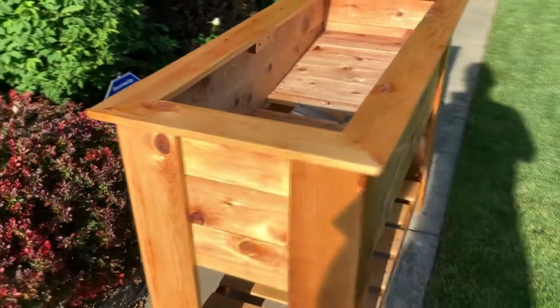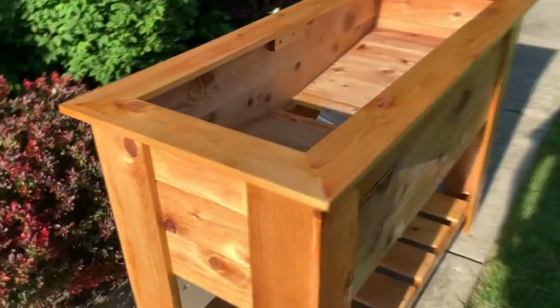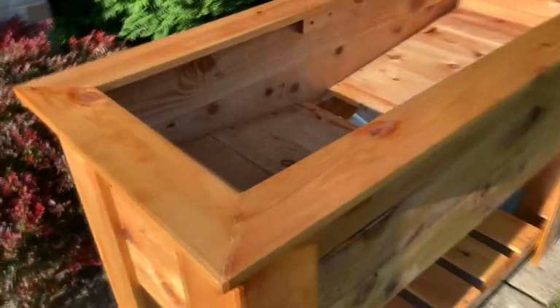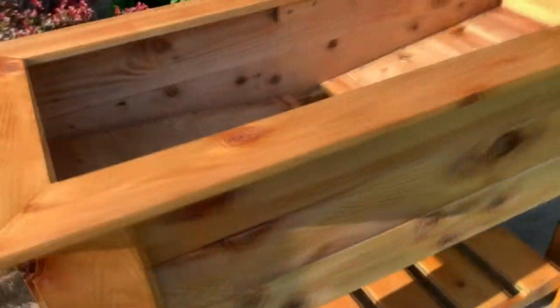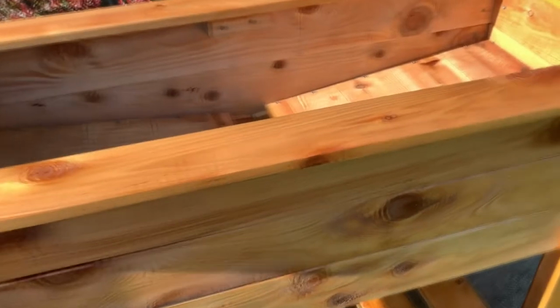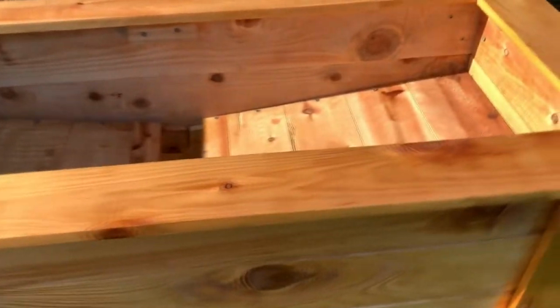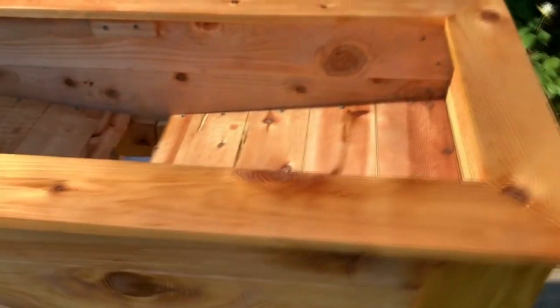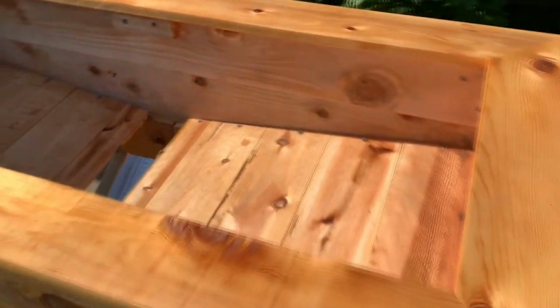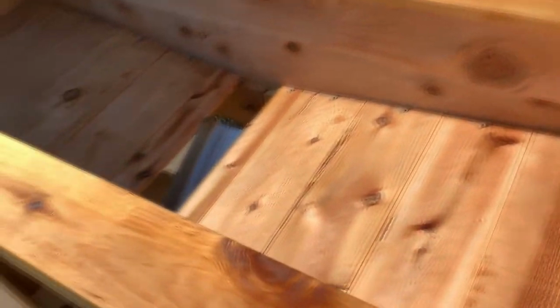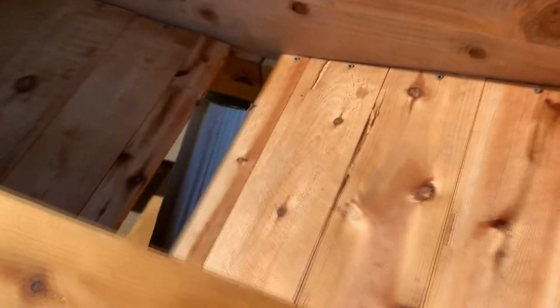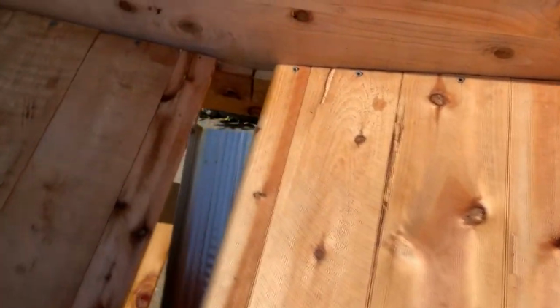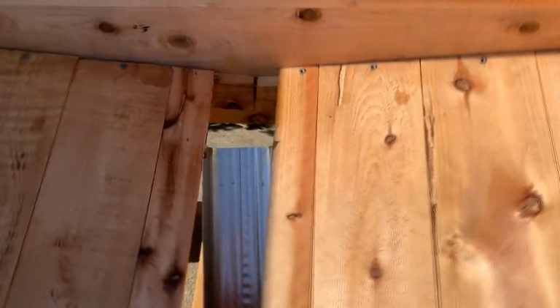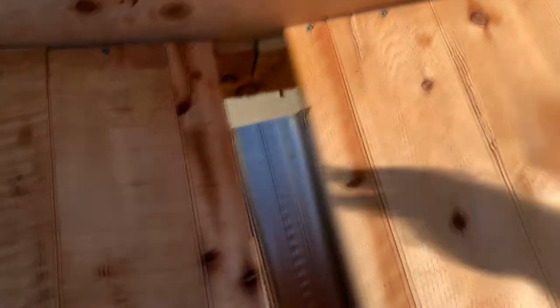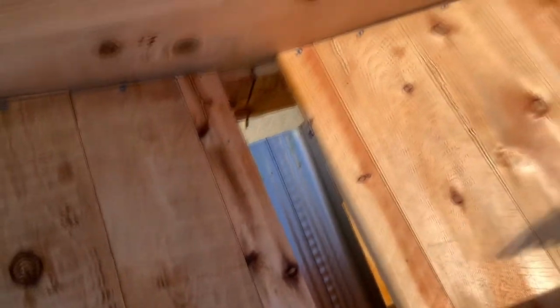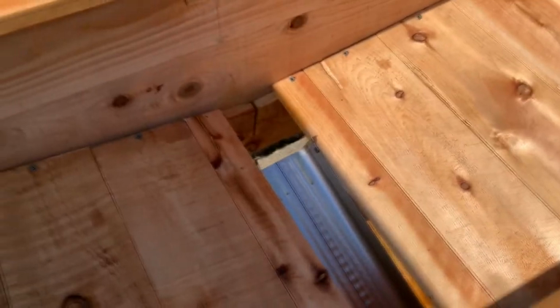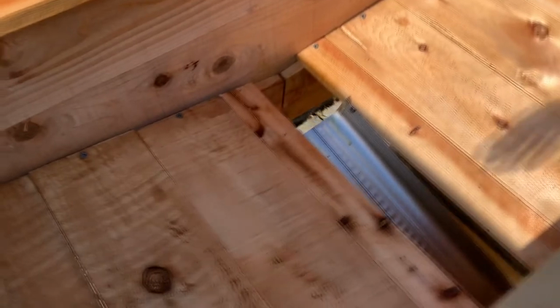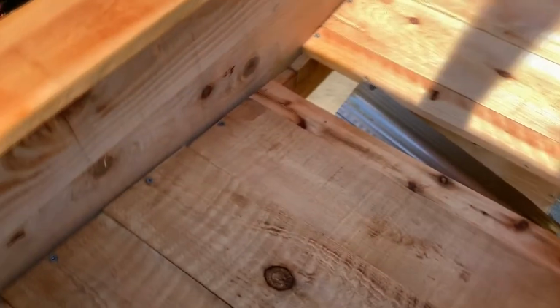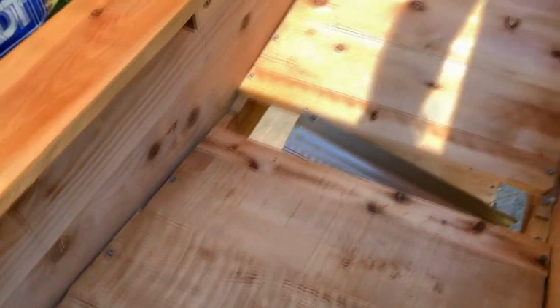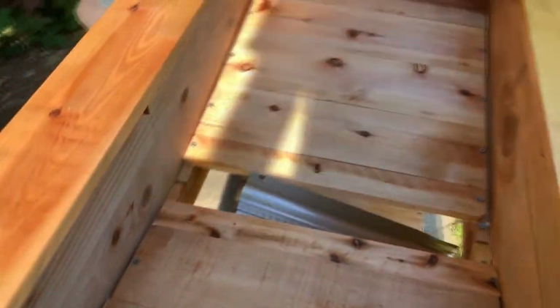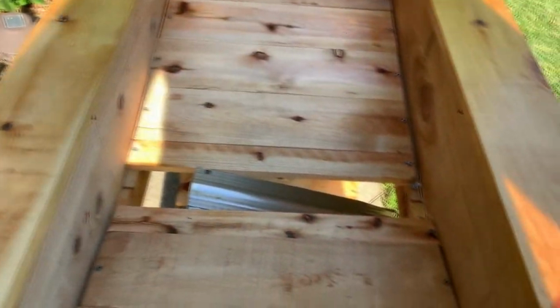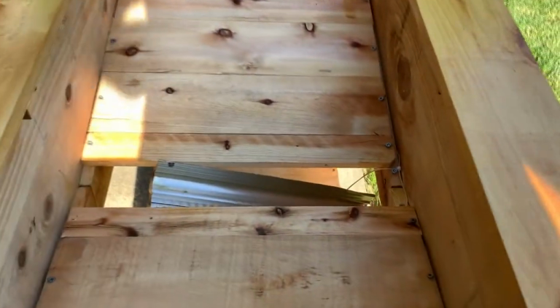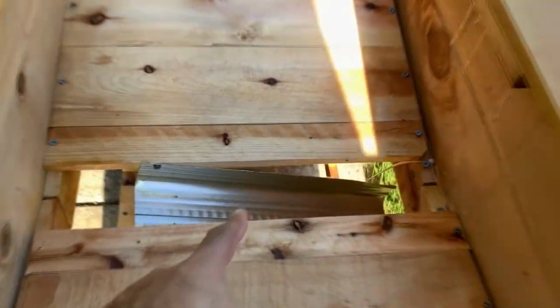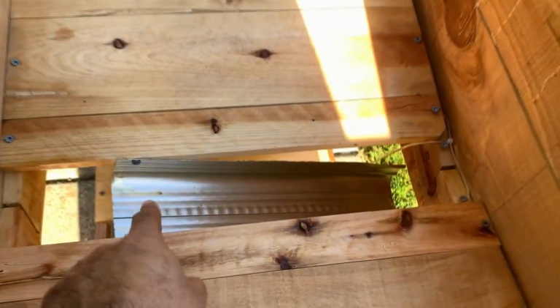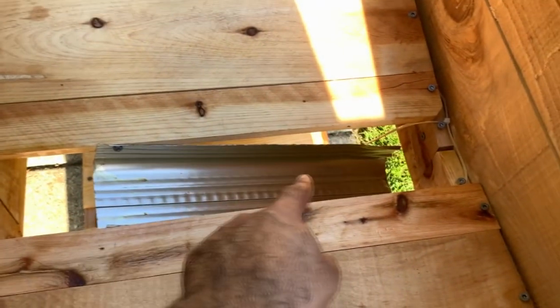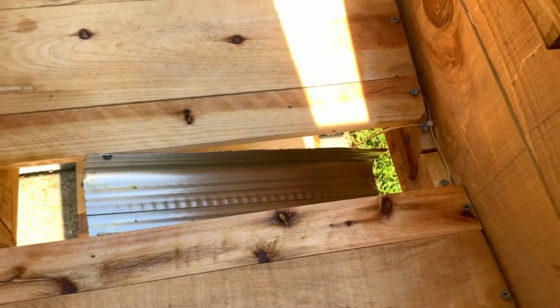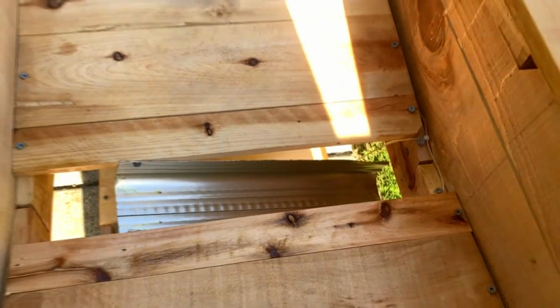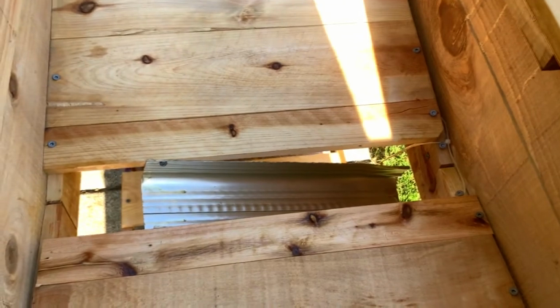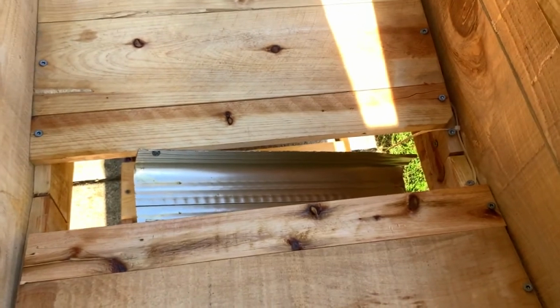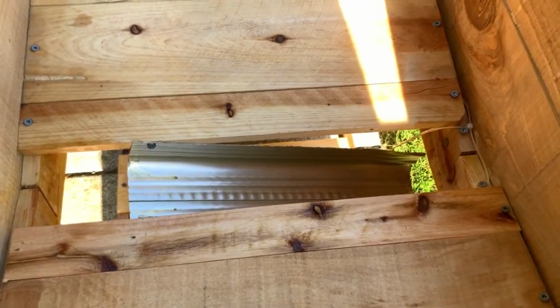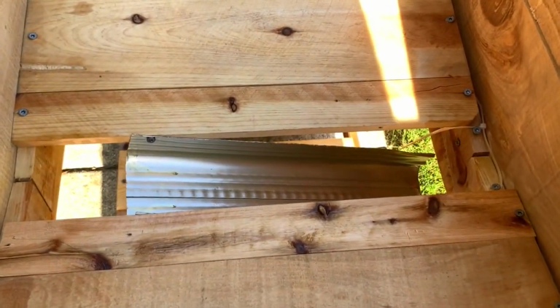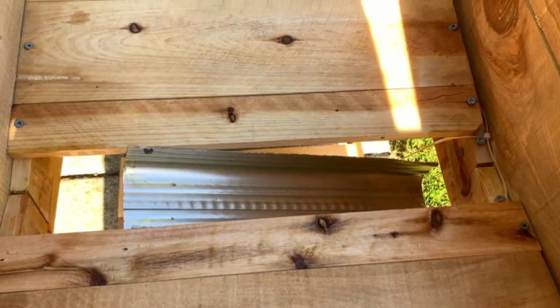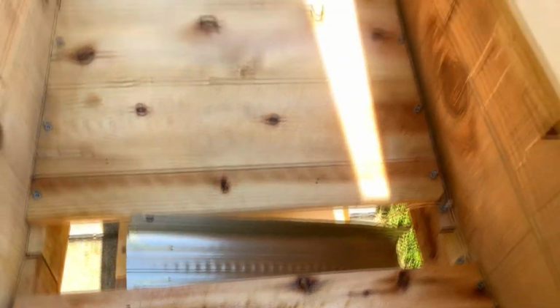Ended up having to do three coats instead of two. Now we're going to line it with a fabric cloth on the bottom and then plastic to protect the wood, and we'll poke a couple of holes in the plastic so that water can escape. Then we should be good to go.